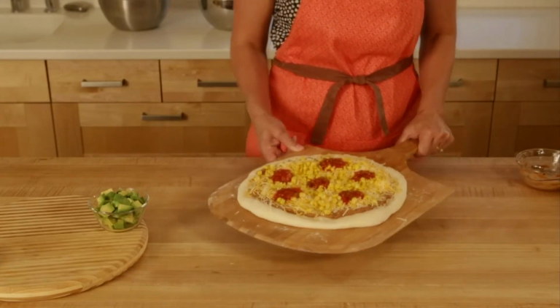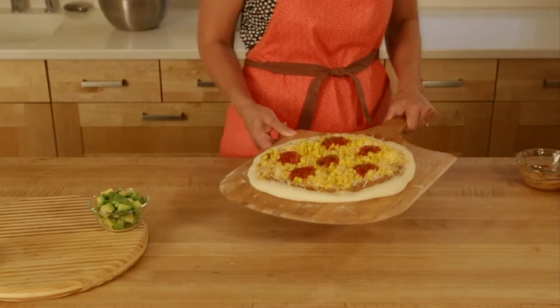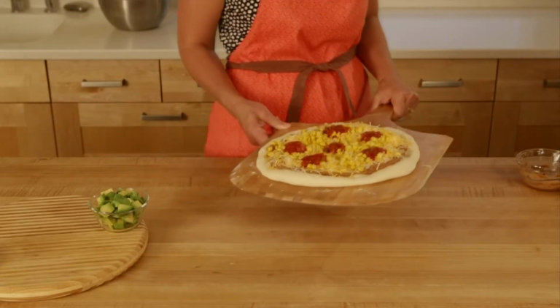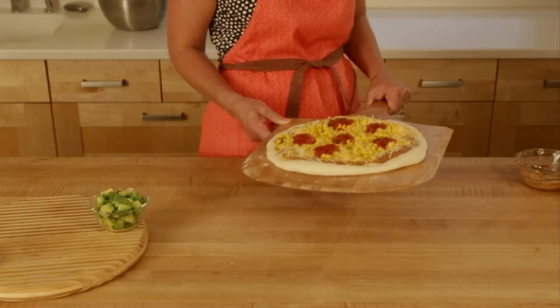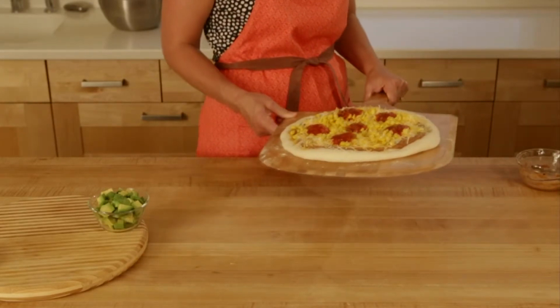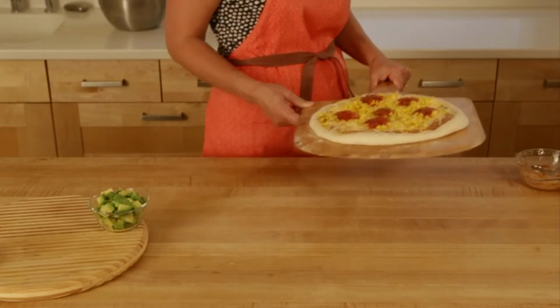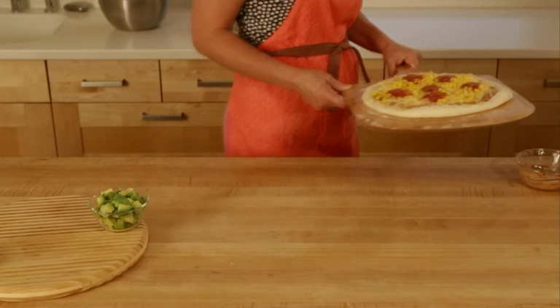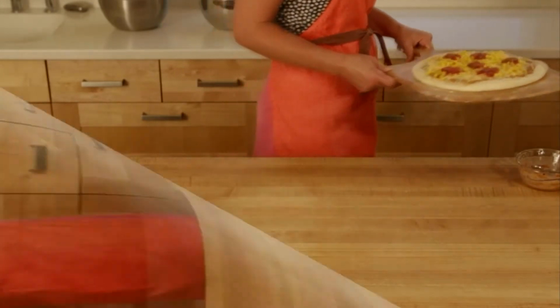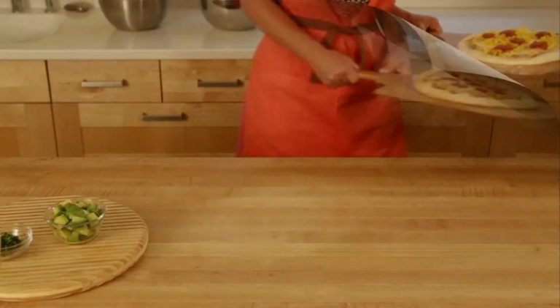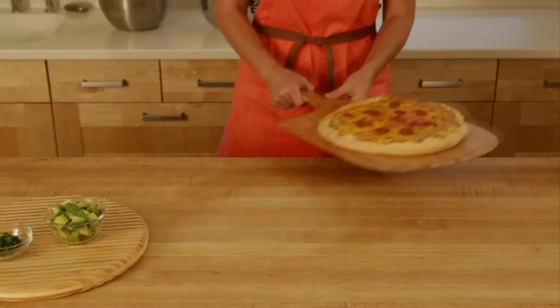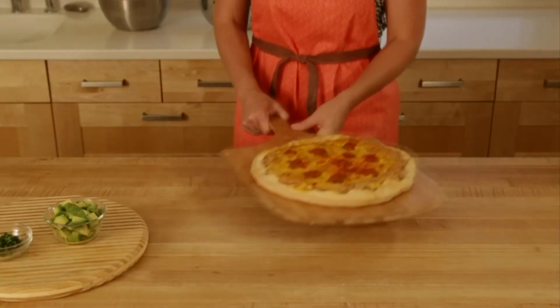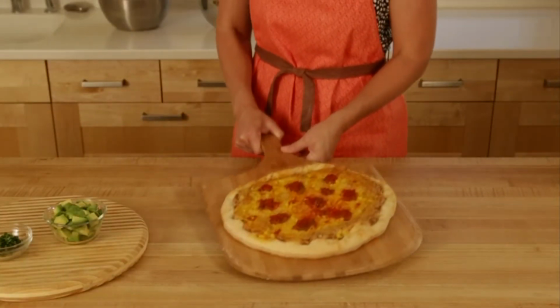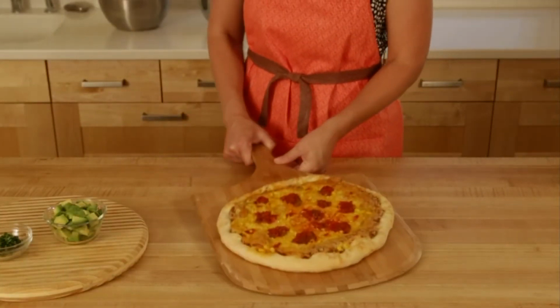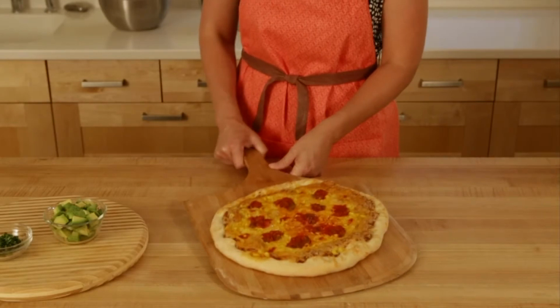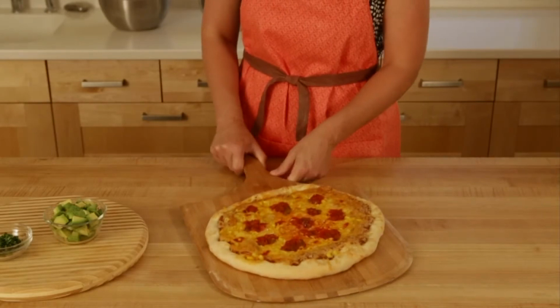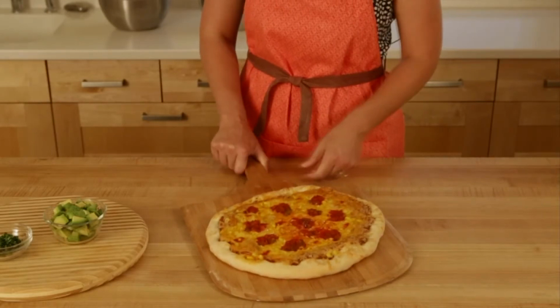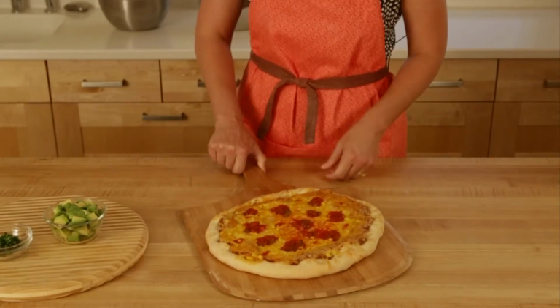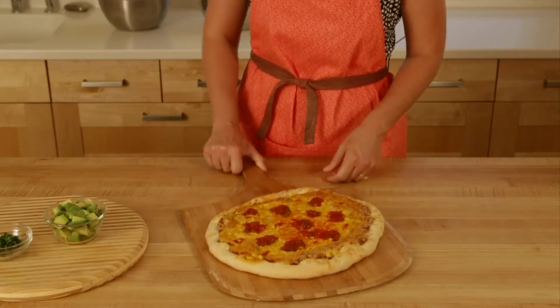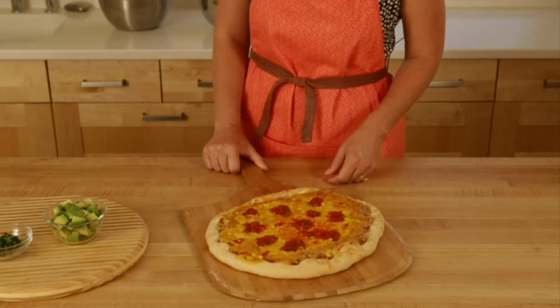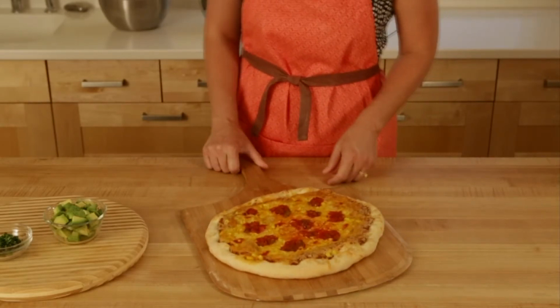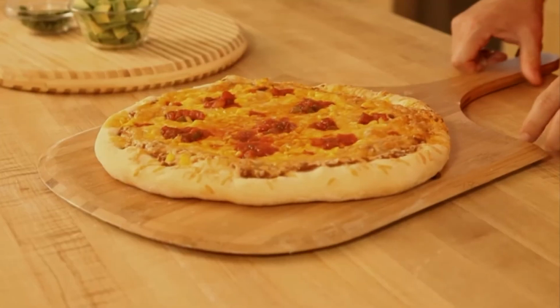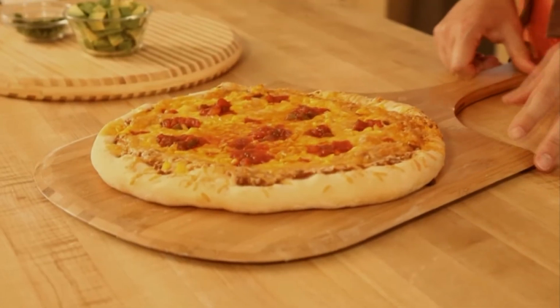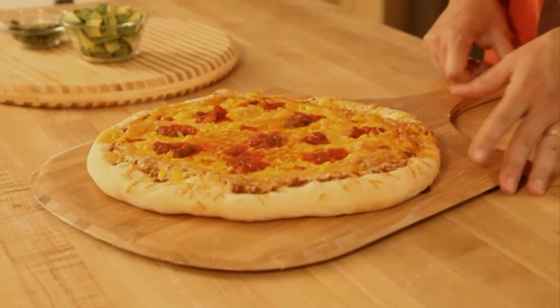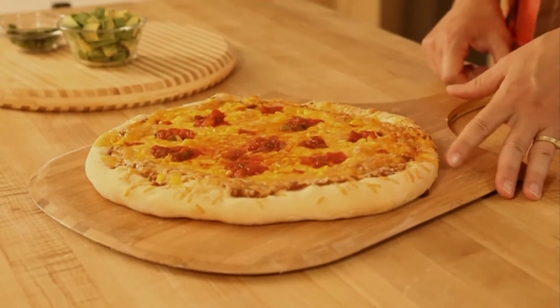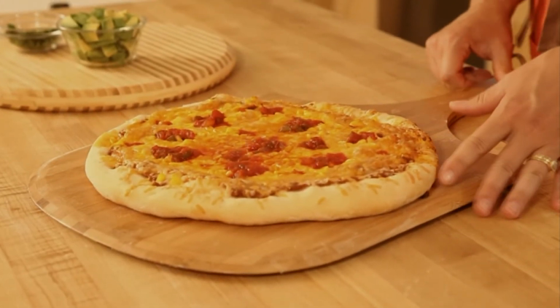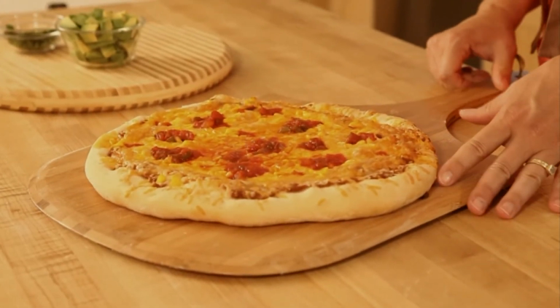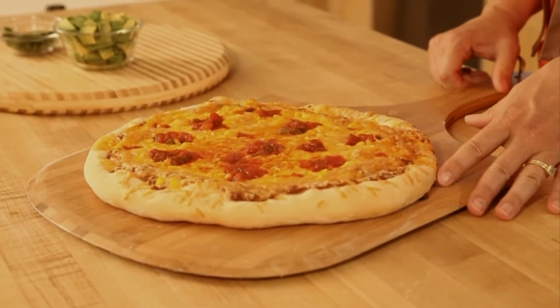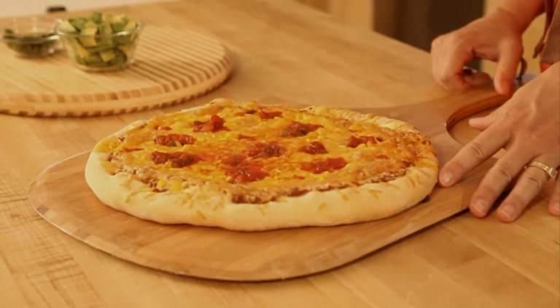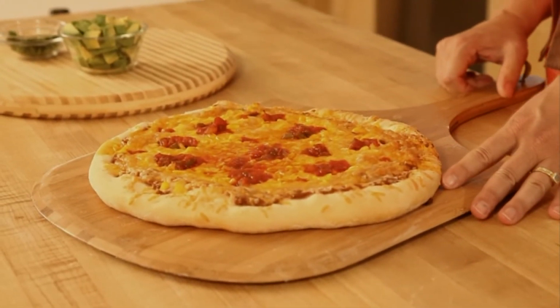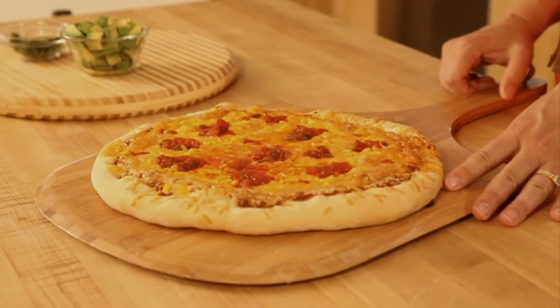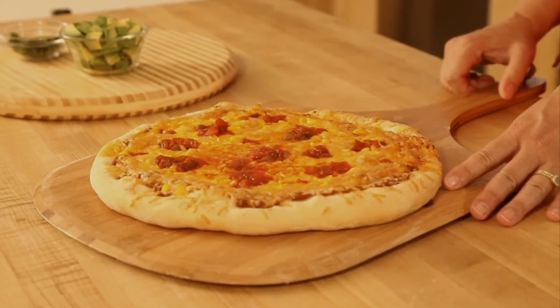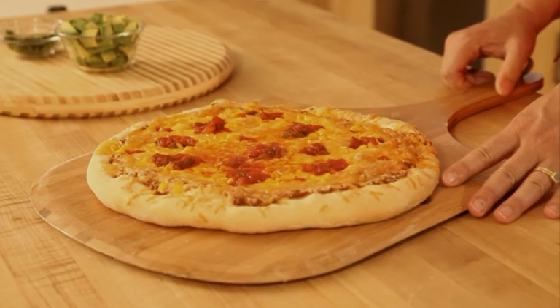Now we're ready to pop it in the oven. We're going to bake for about 25 minutes. Here we have our Mexican pizza hot out of the oven — it's a nice golden brown crust with melted cheese.